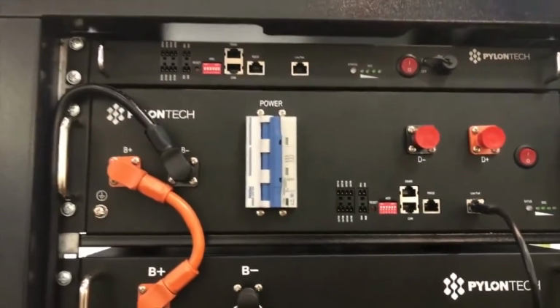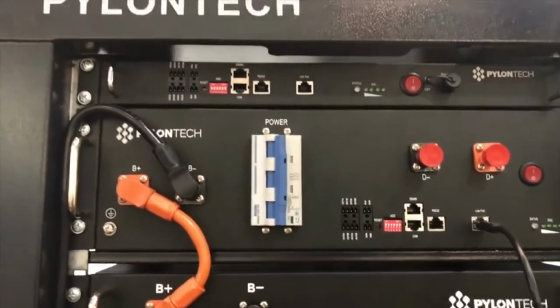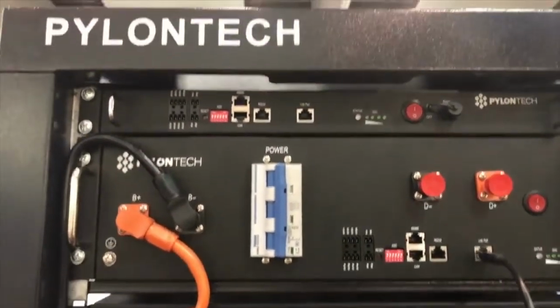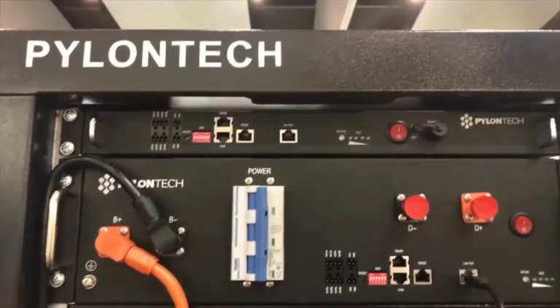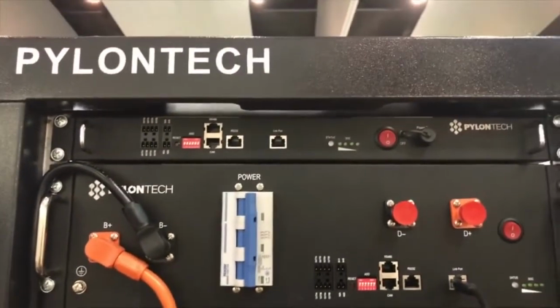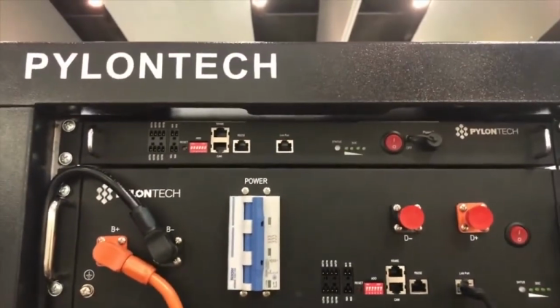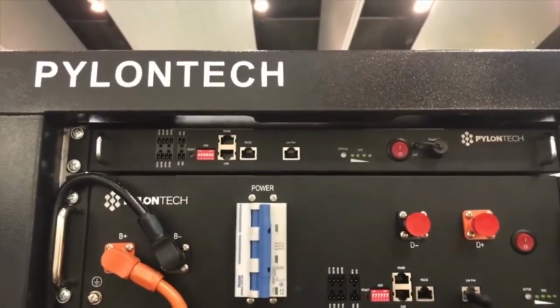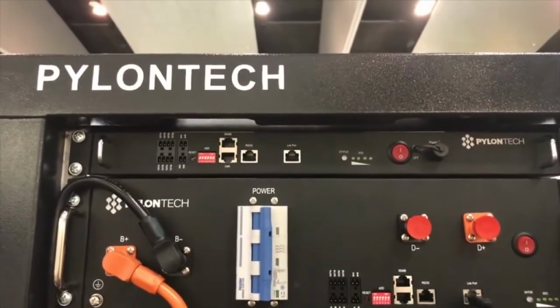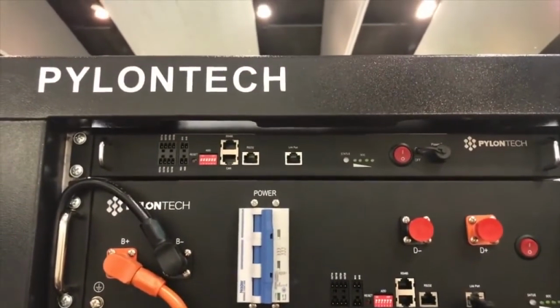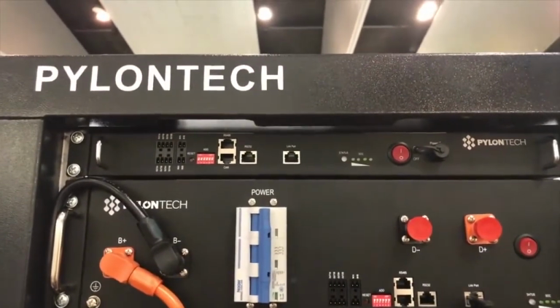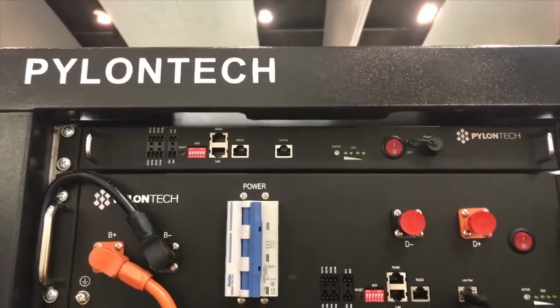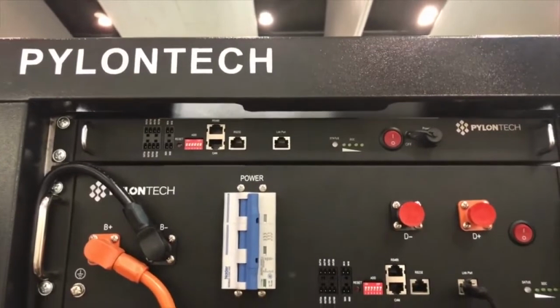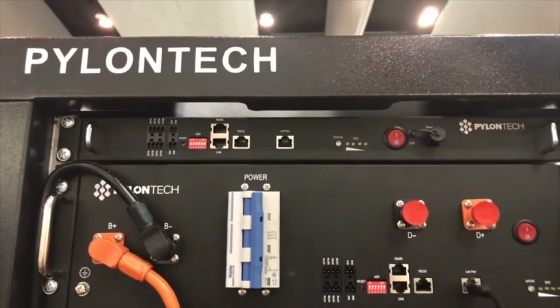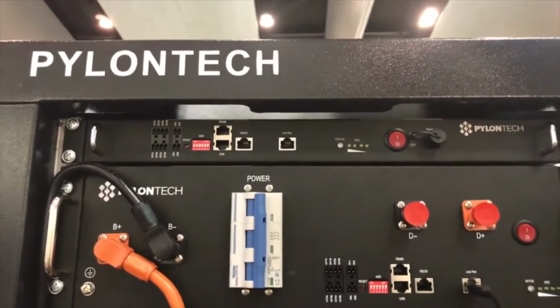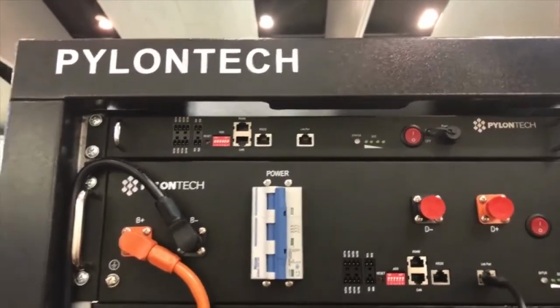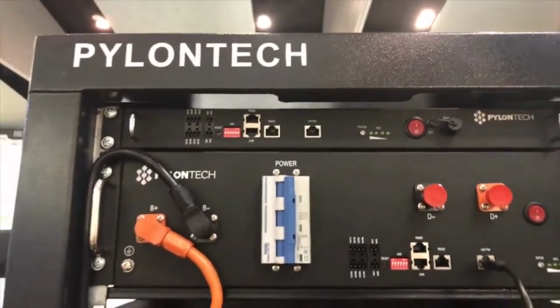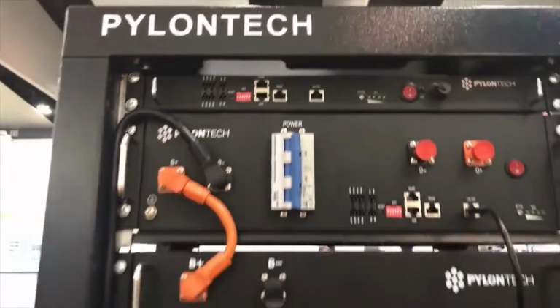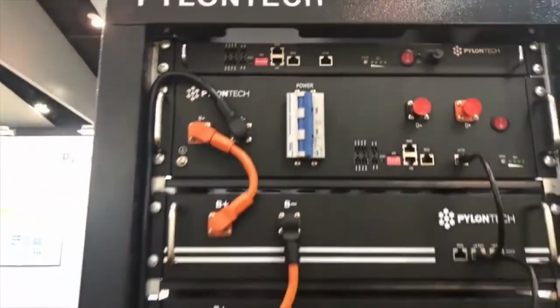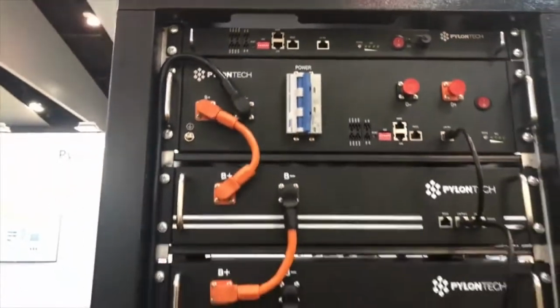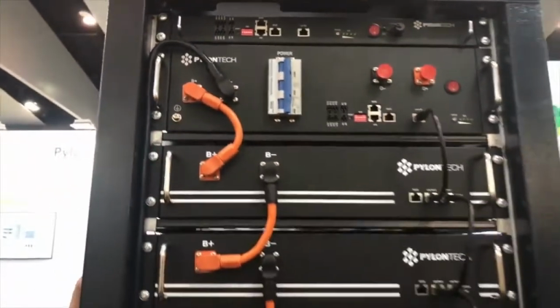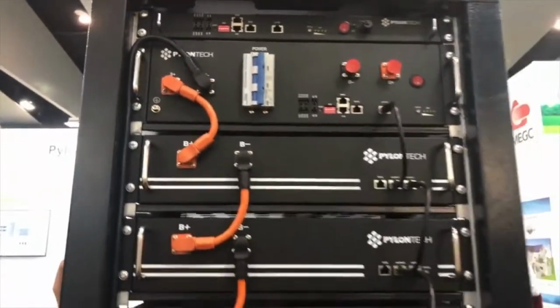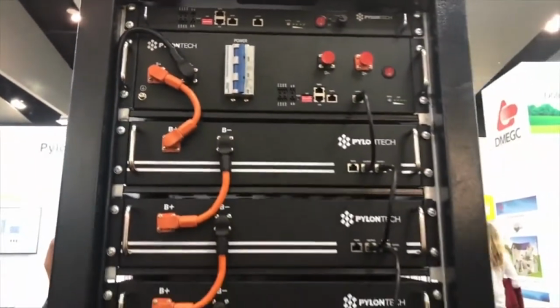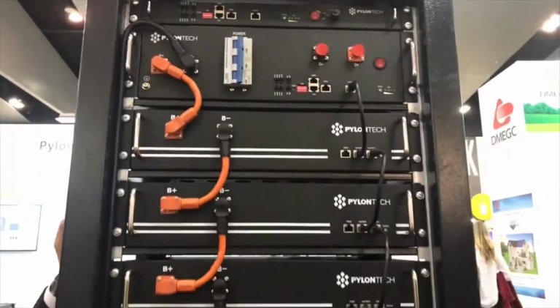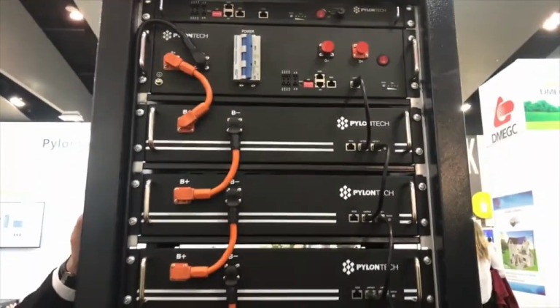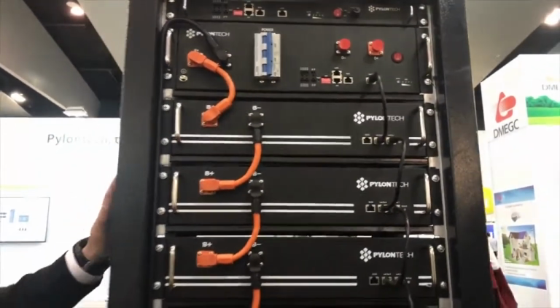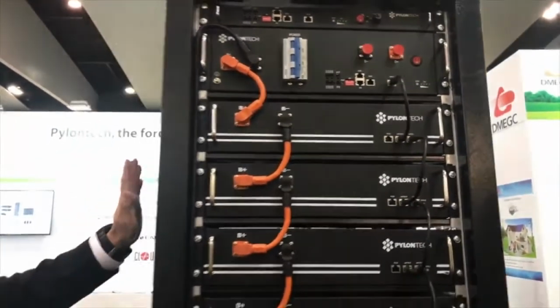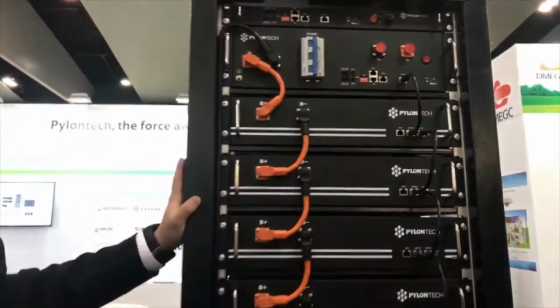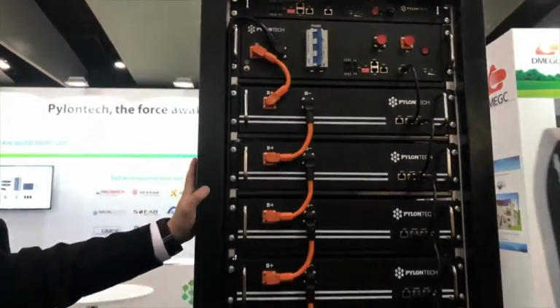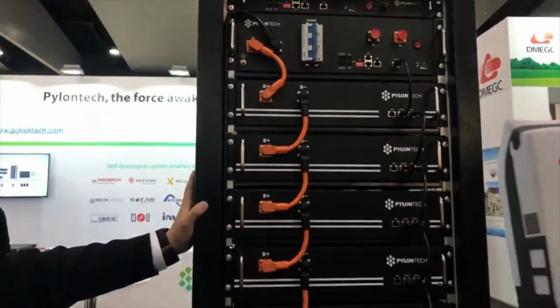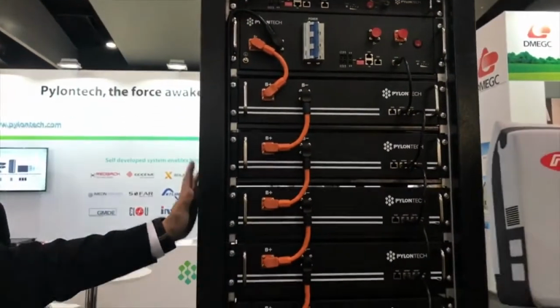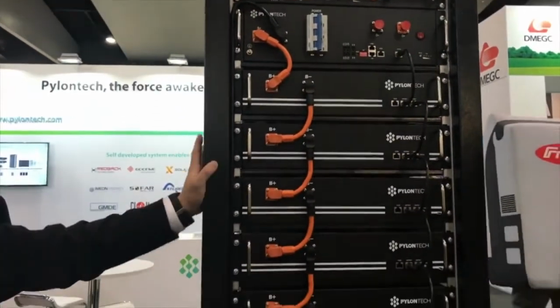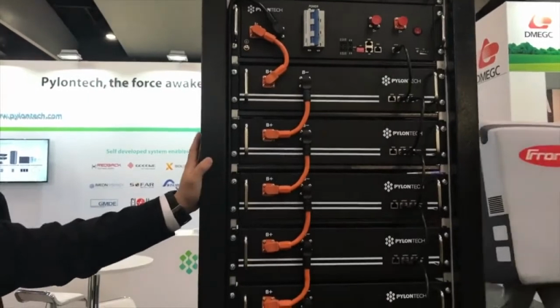And there's a communication unit at the top. And what's this whole stack capacity? This one is about 33 kWh.